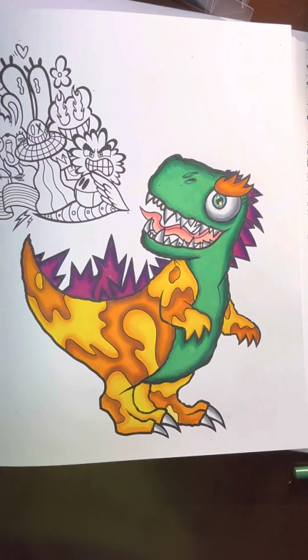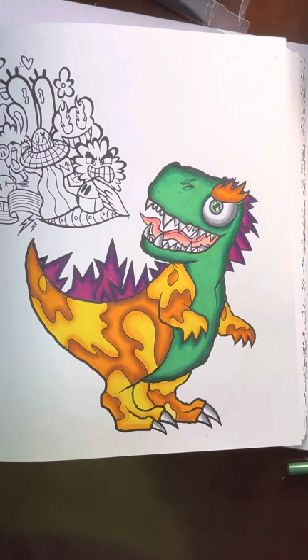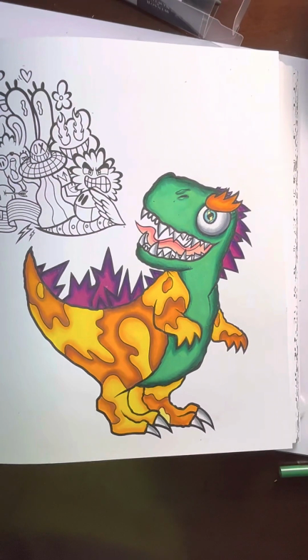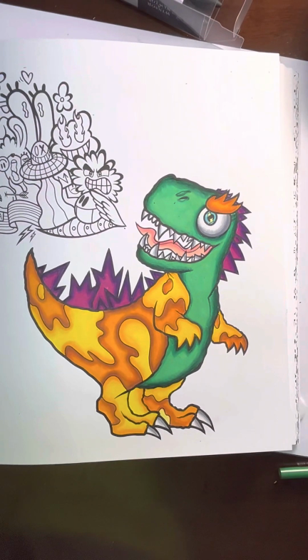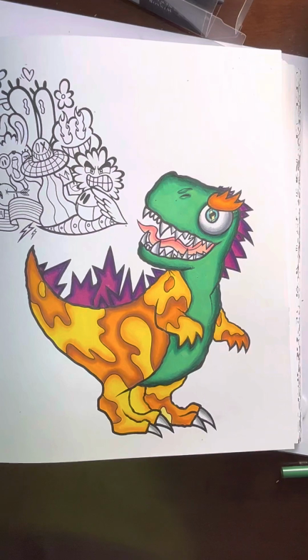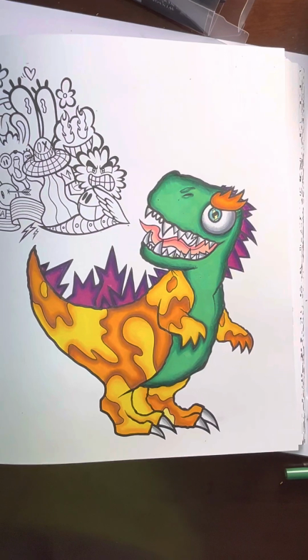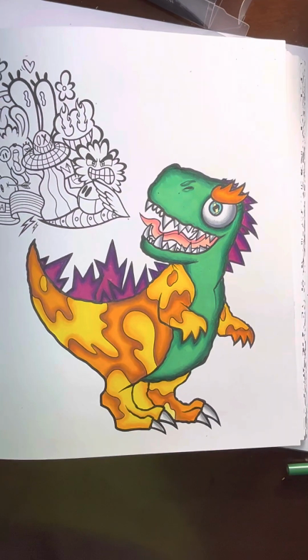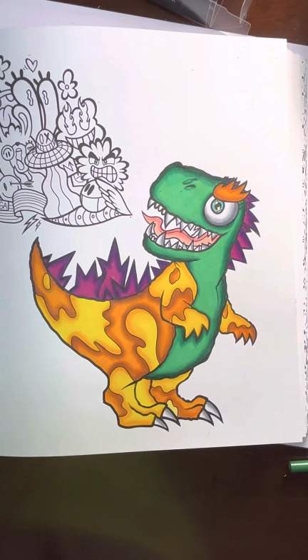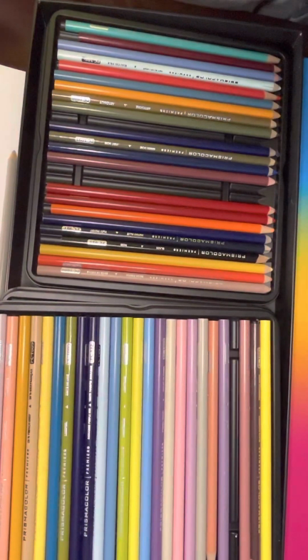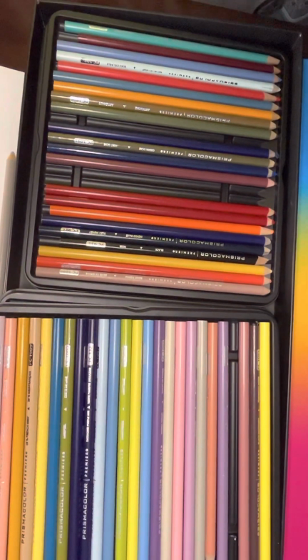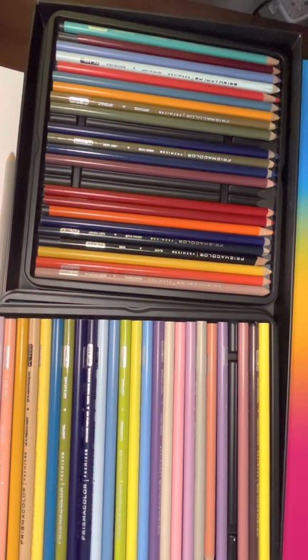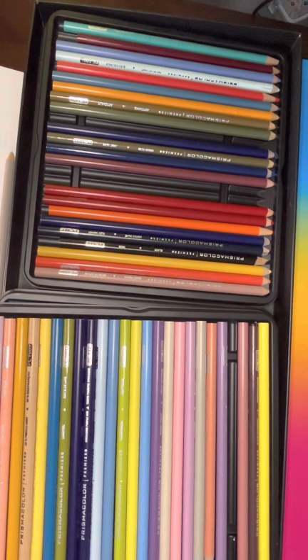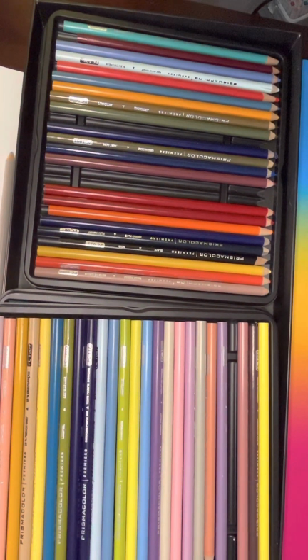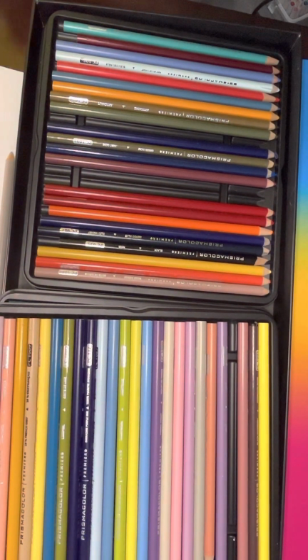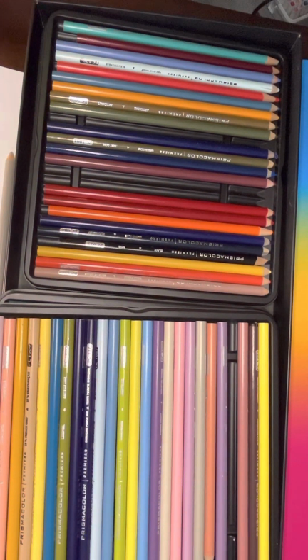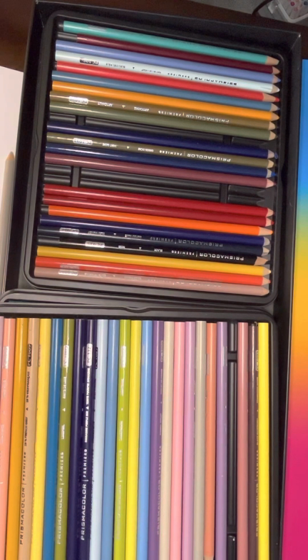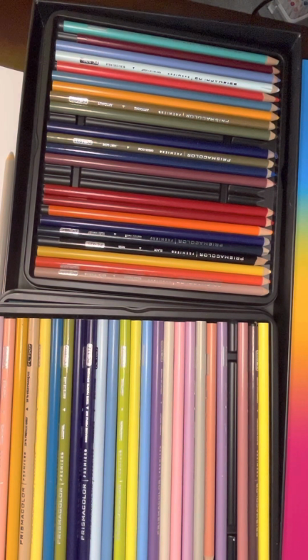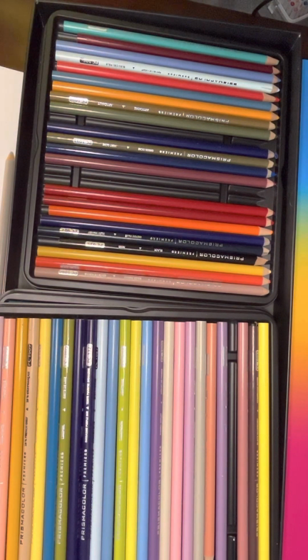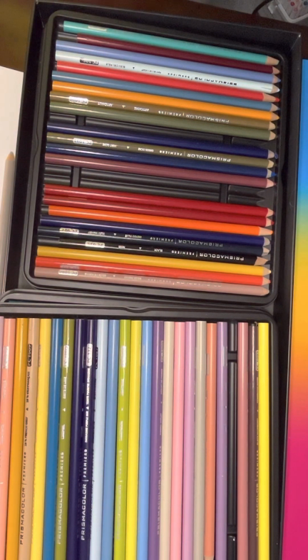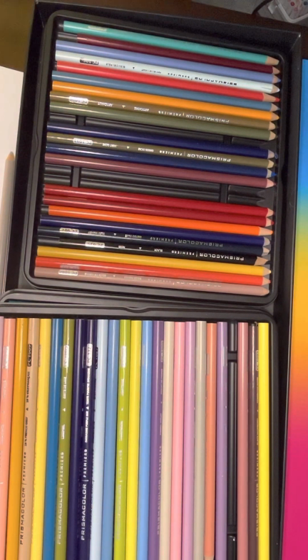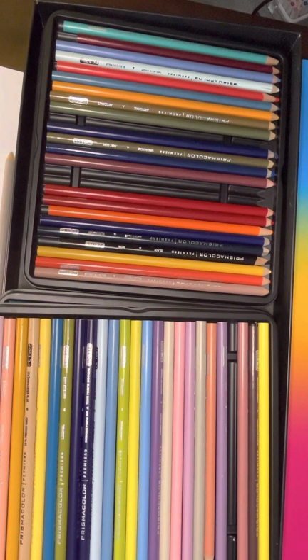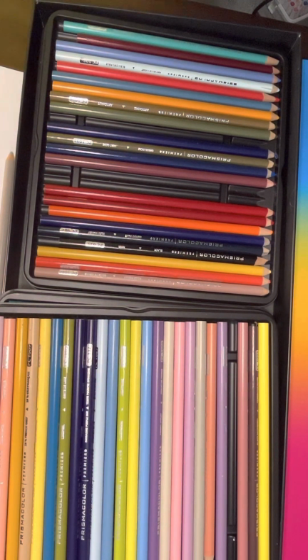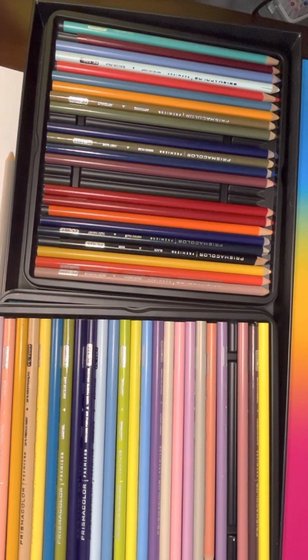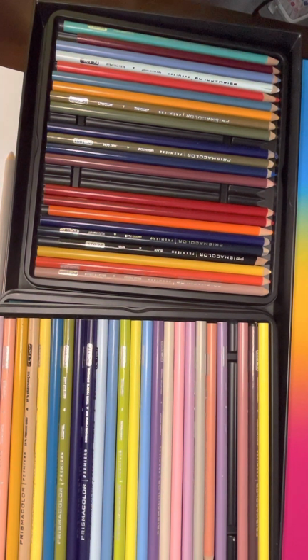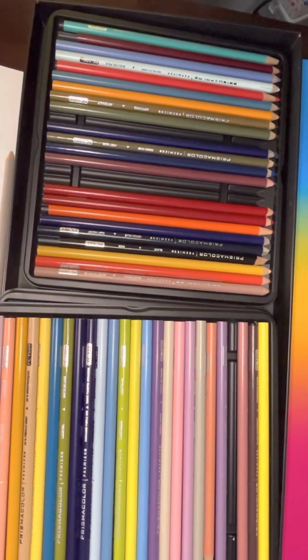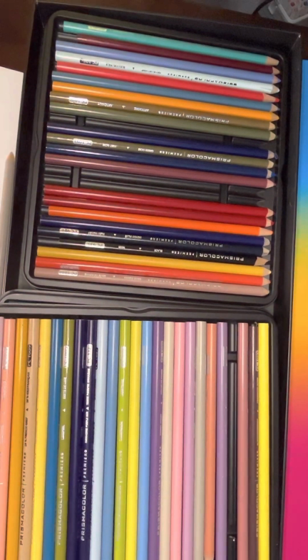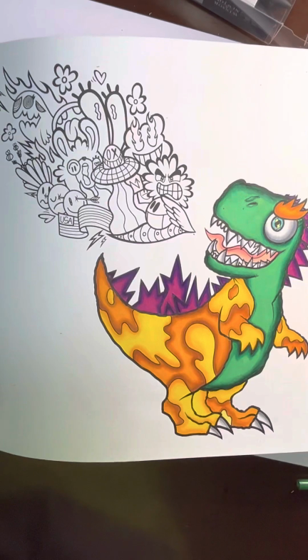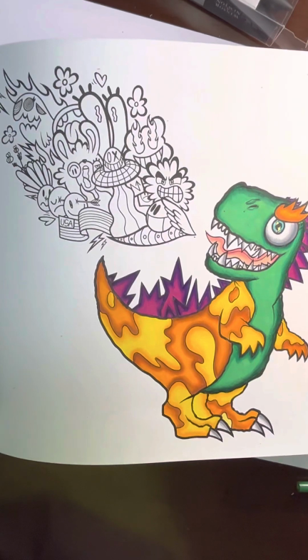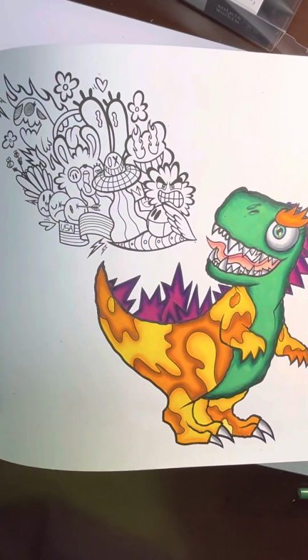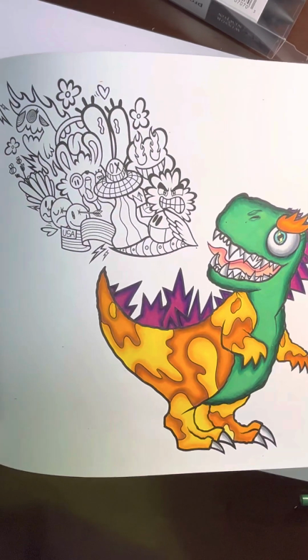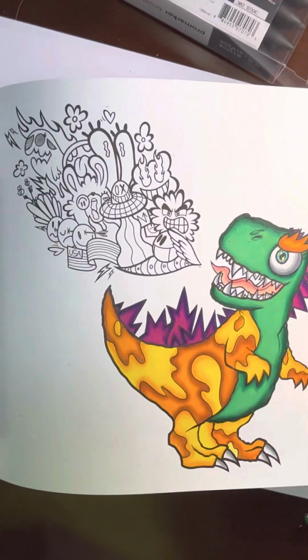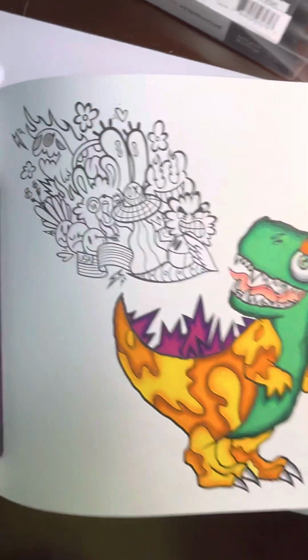Alright guys, we just got done coloring in the dinosaur. I did decide to go over my drawing with the colored pencil just because it gives it such a better look. Anyways guys, let's get out to the doodling.